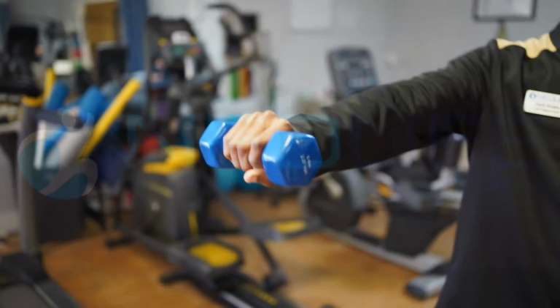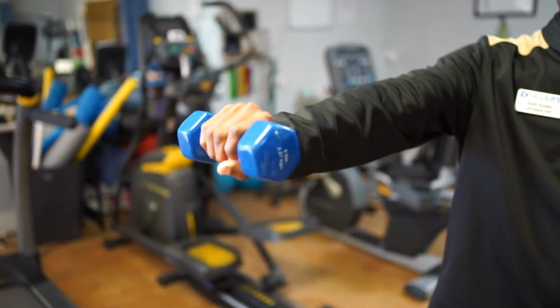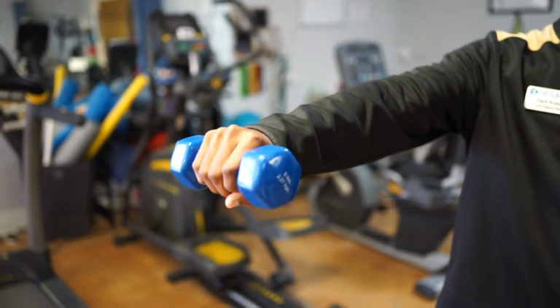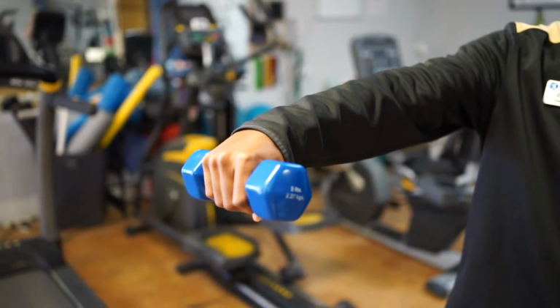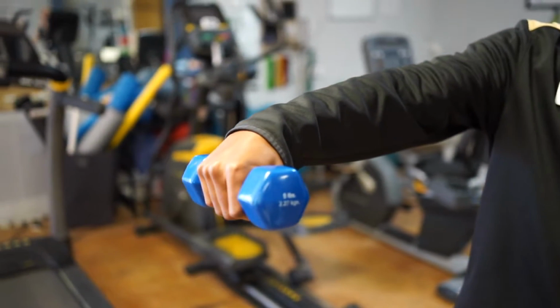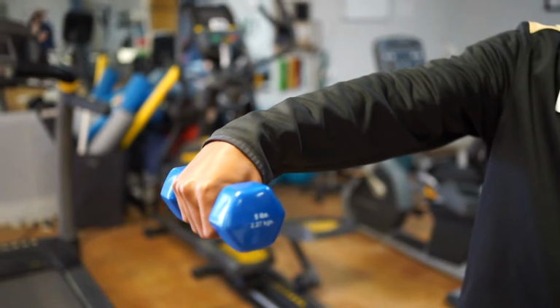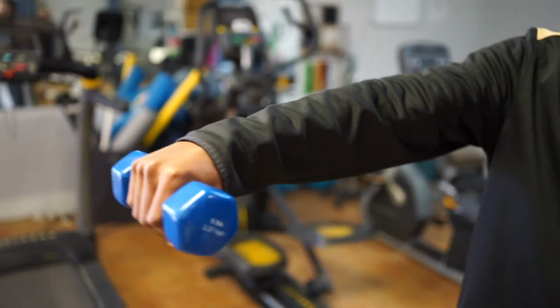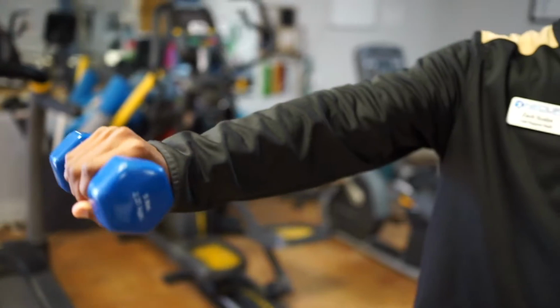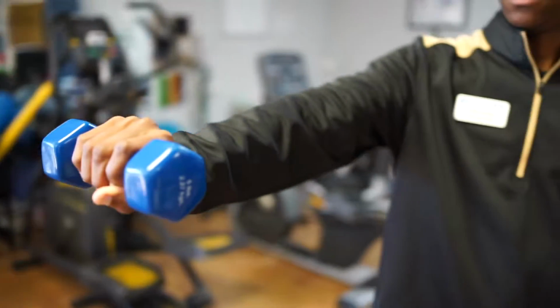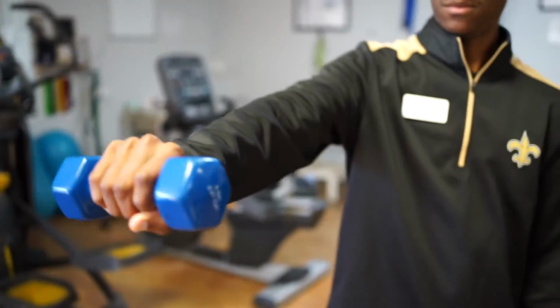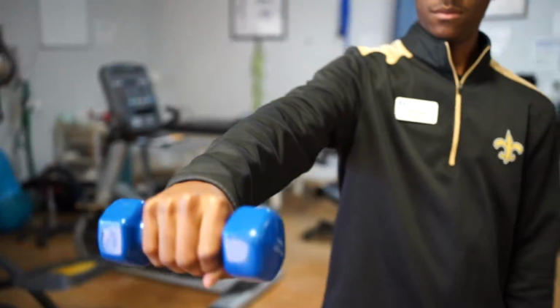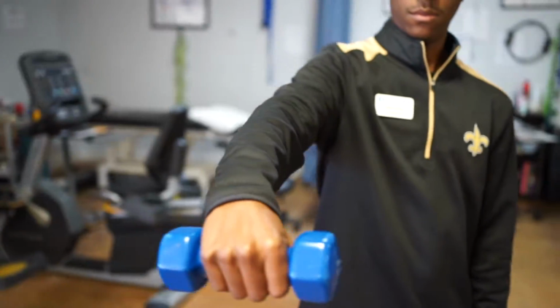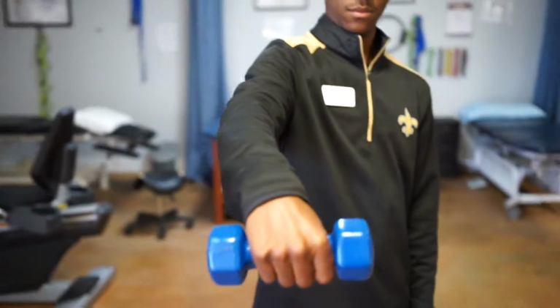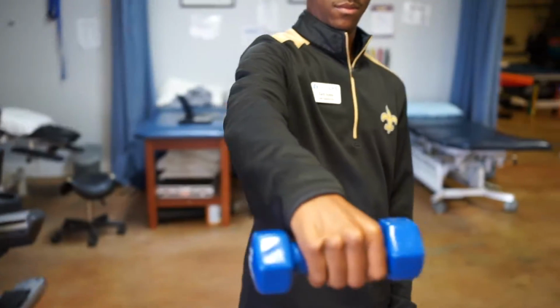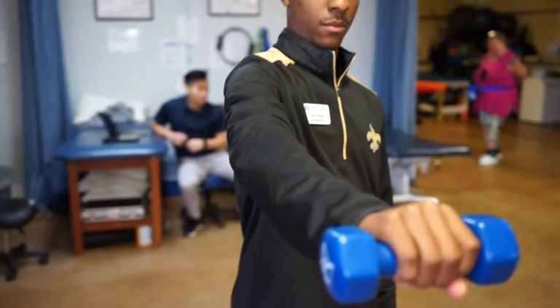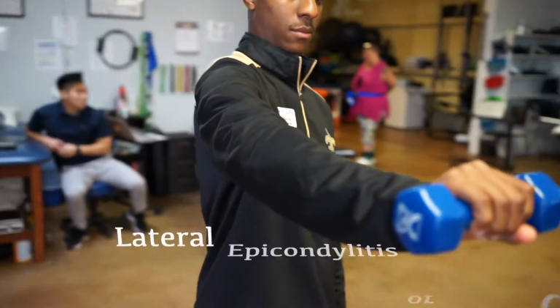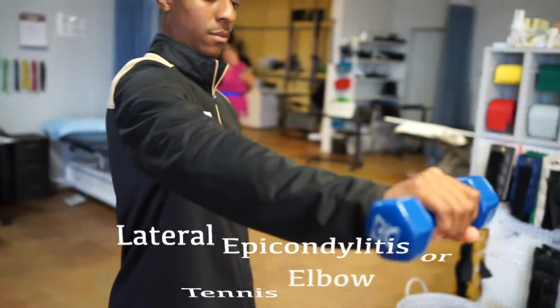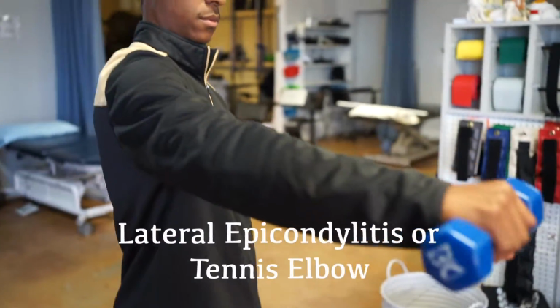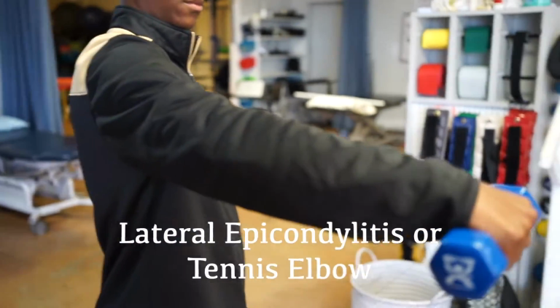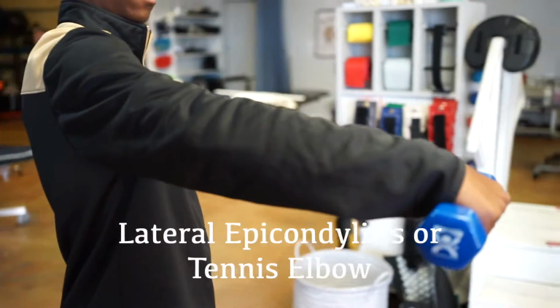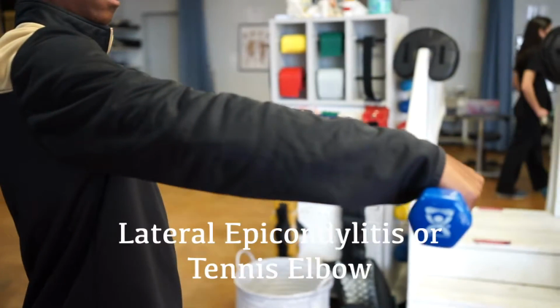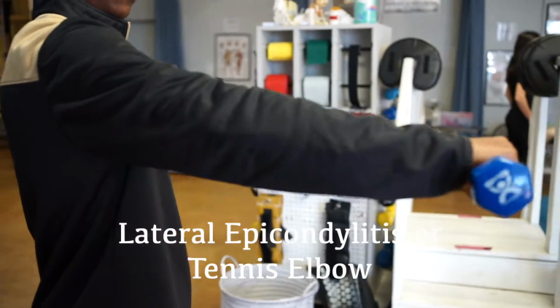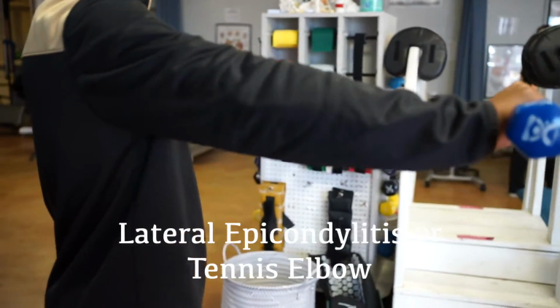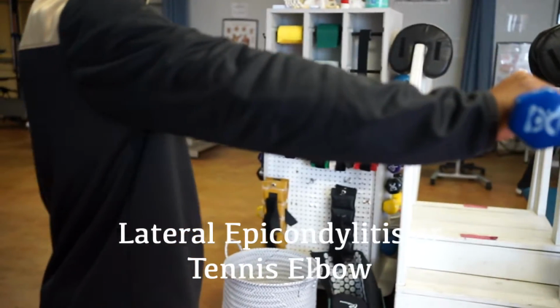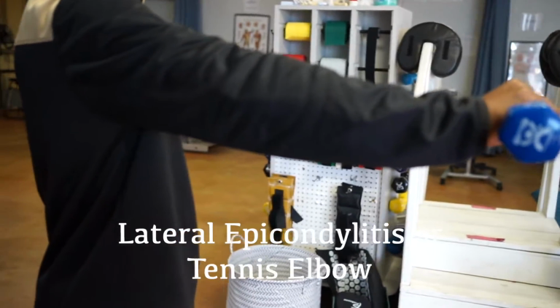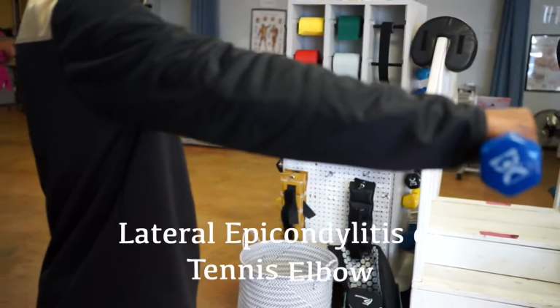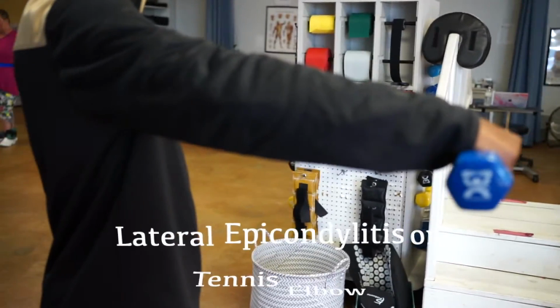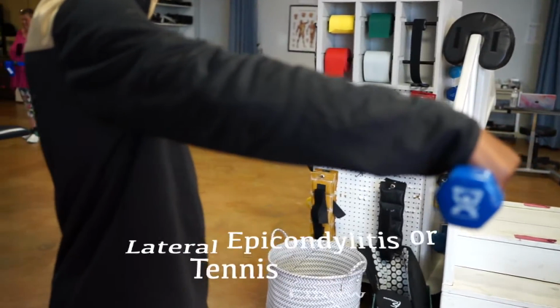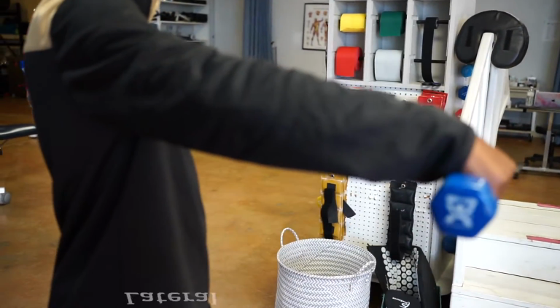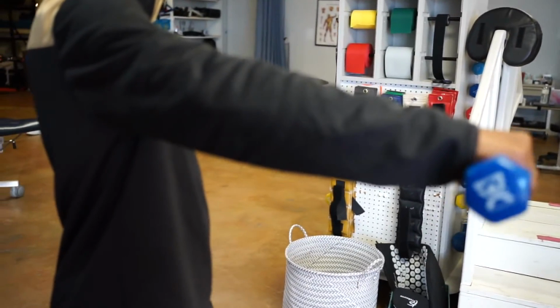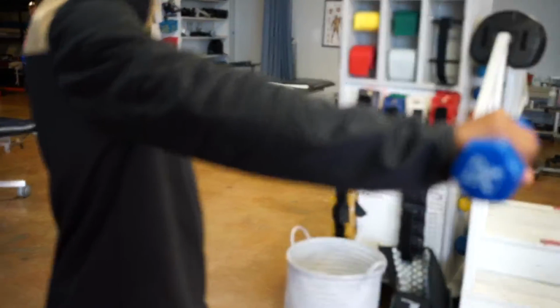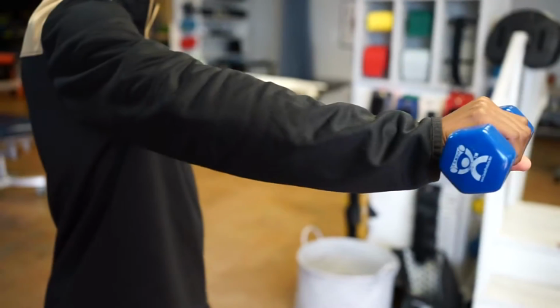Hey everybody, this is Jonathan Liguori over at Neolife Physical Therapy and we're doing a few exercises that are targeting tennis elbow, or lateral epicondylitis, which is tendonitis of the wrist extensor muscle group.